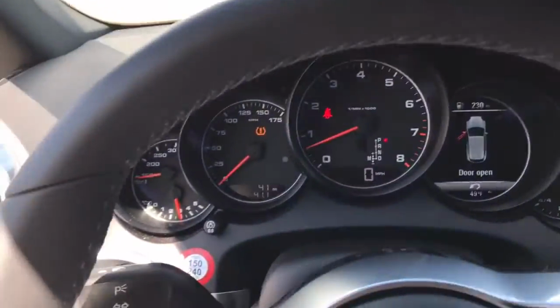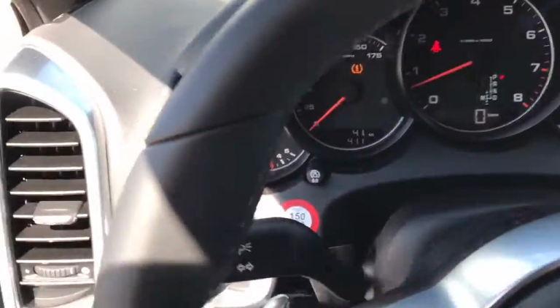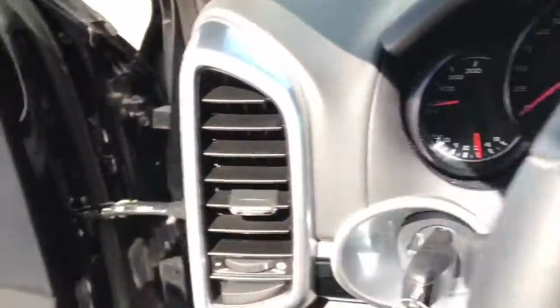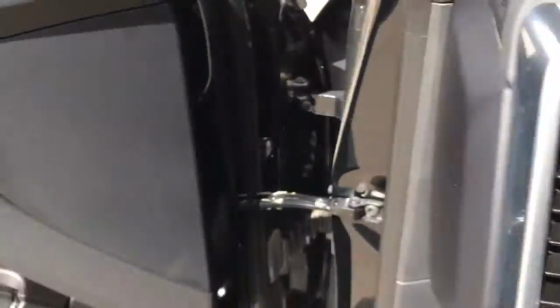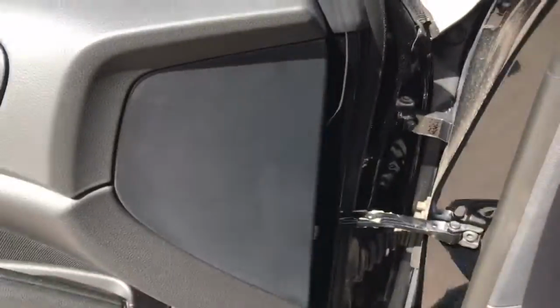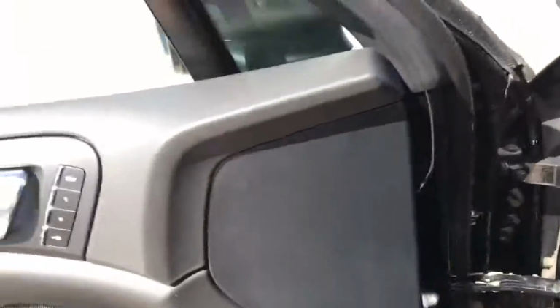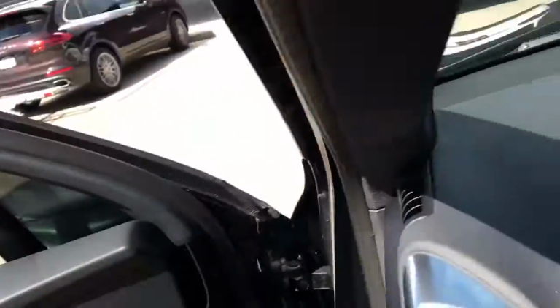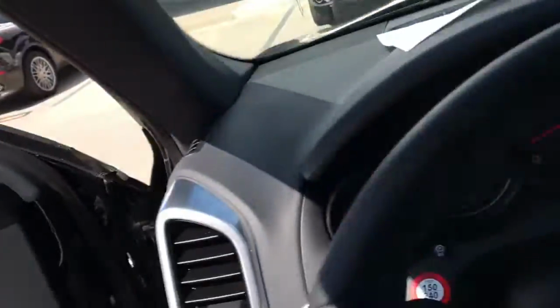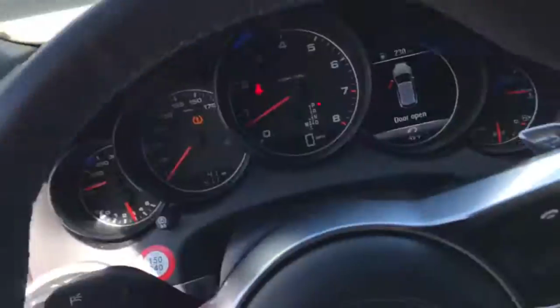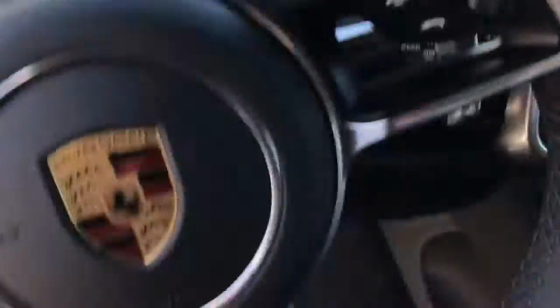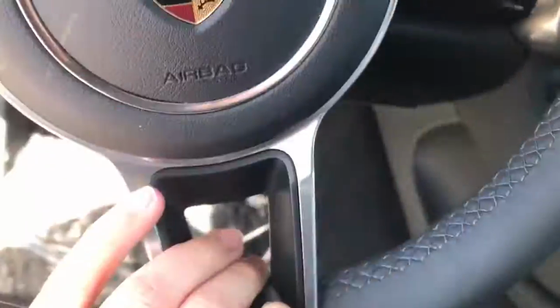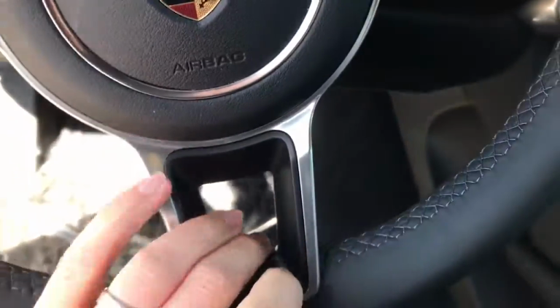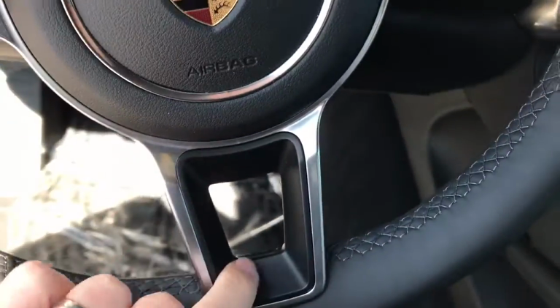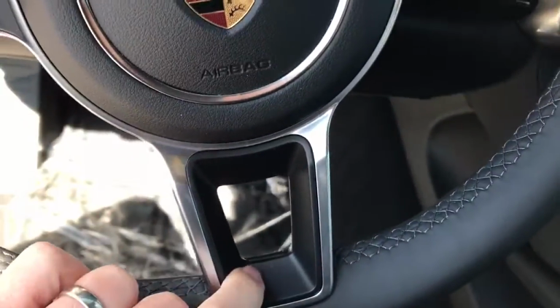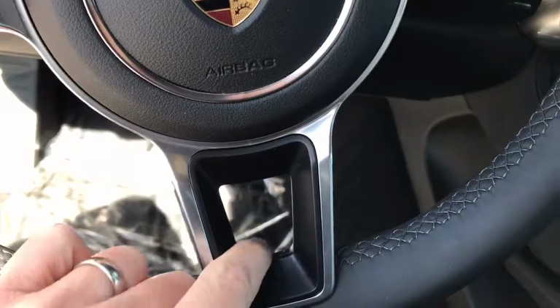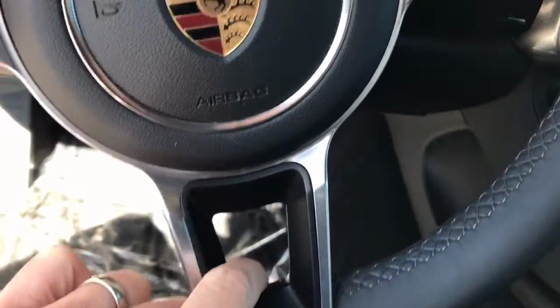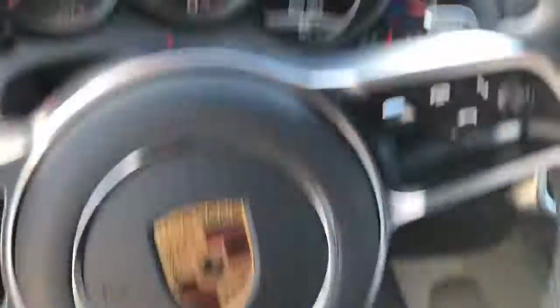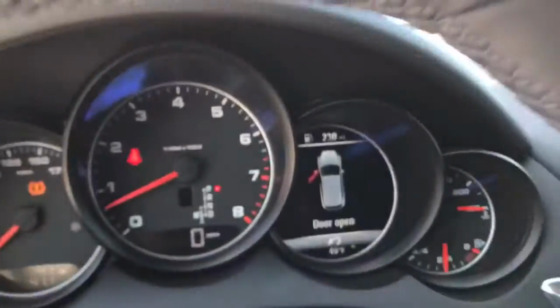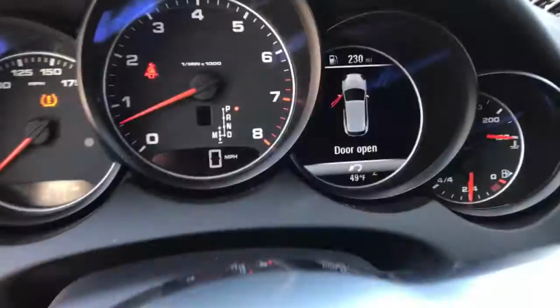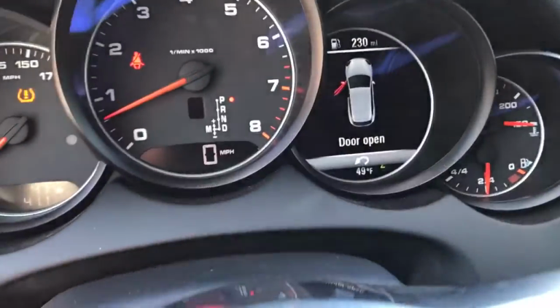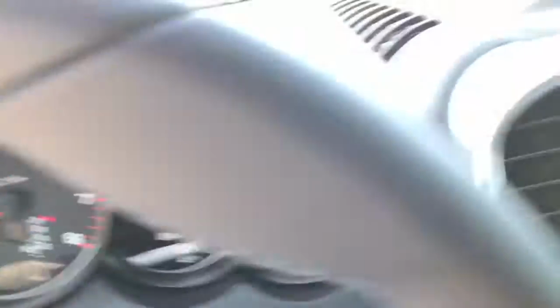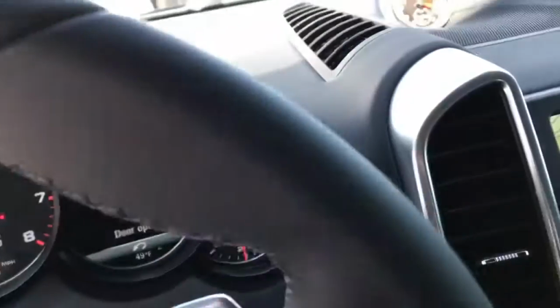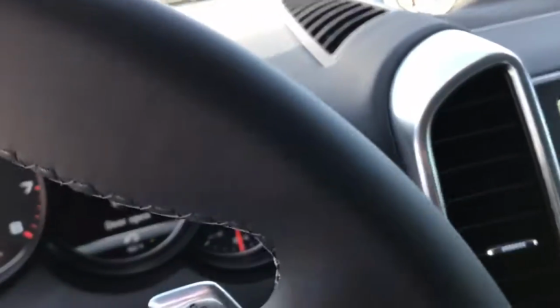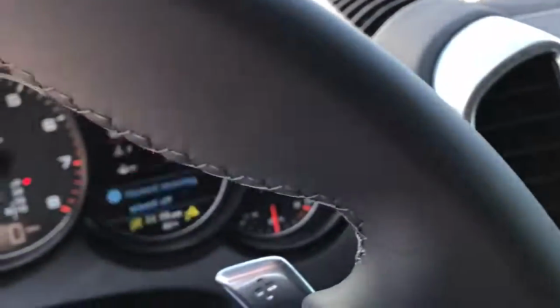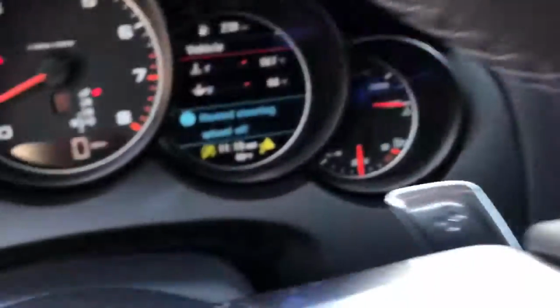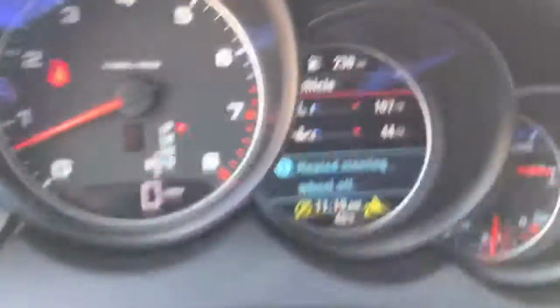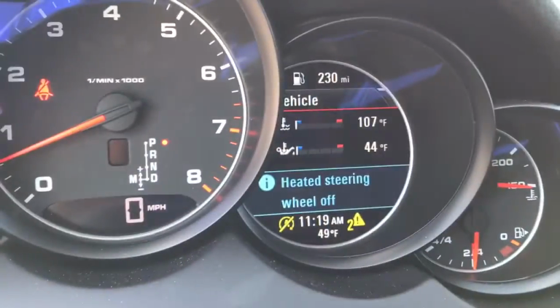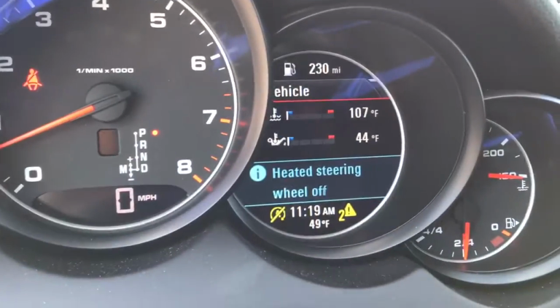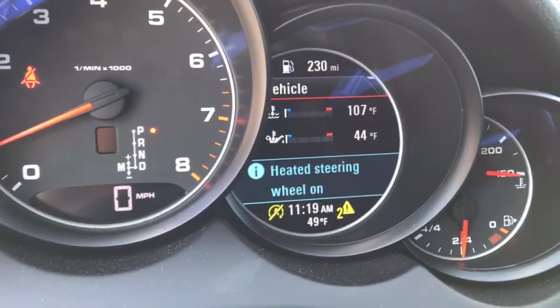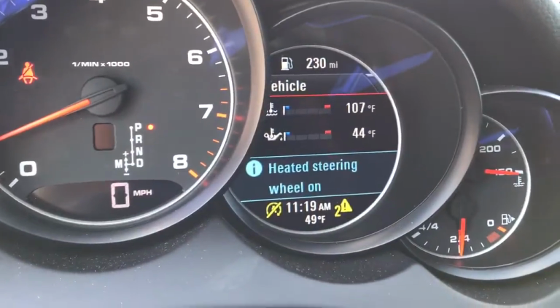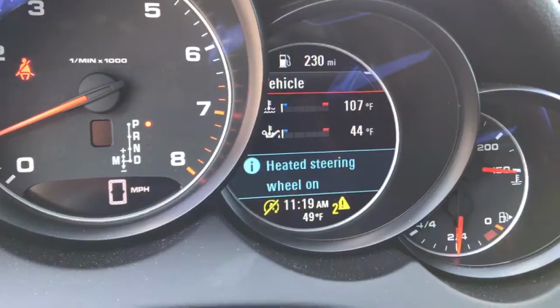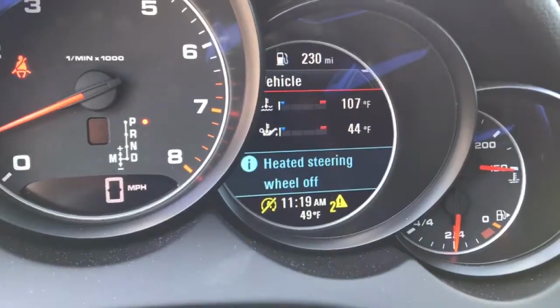It also has the heated steering wheel as well, so you can see — let me get this out of here — you've got the heated steering wheel on and off there.